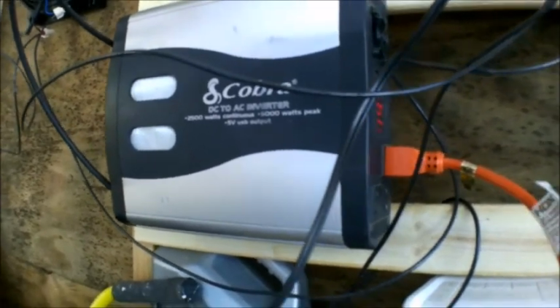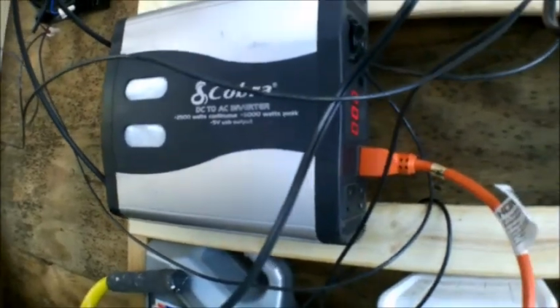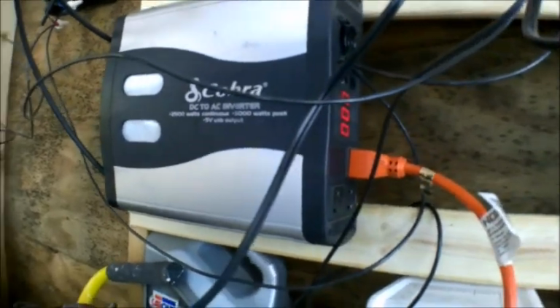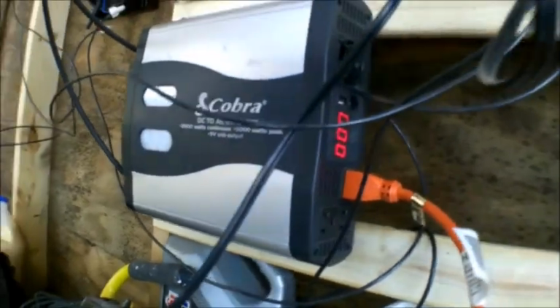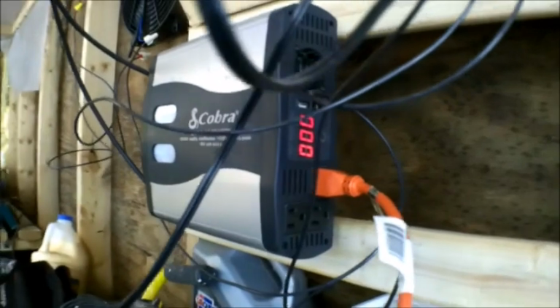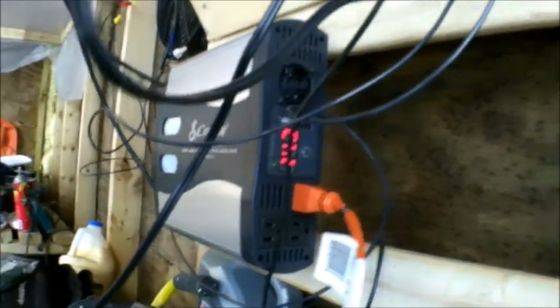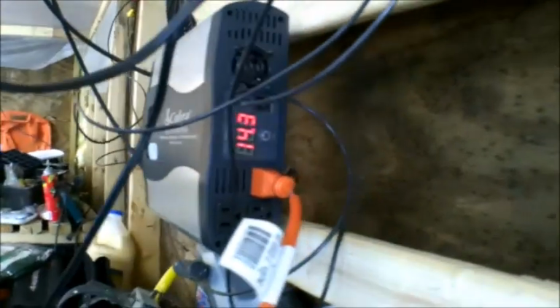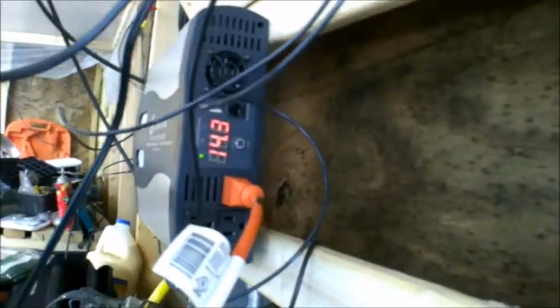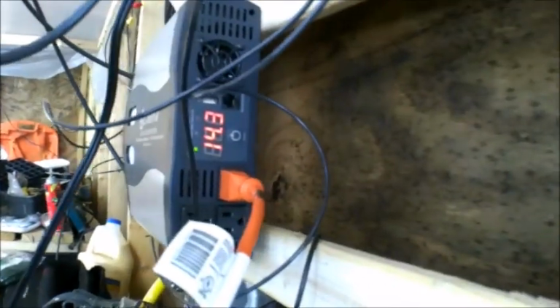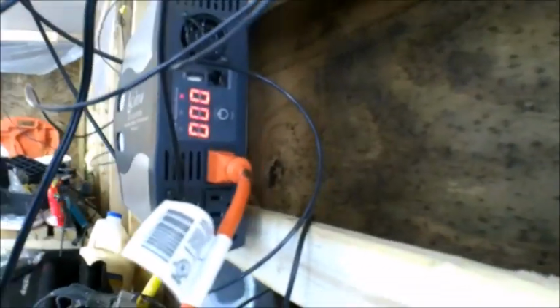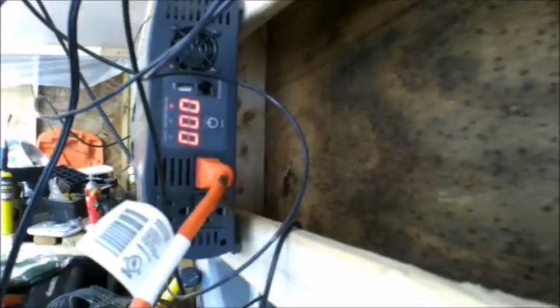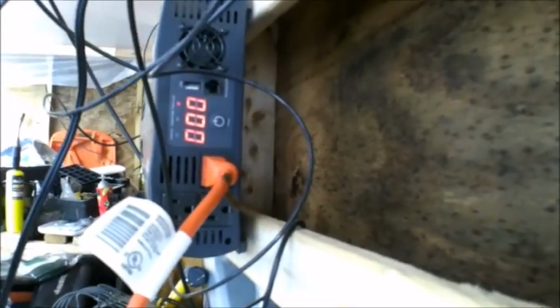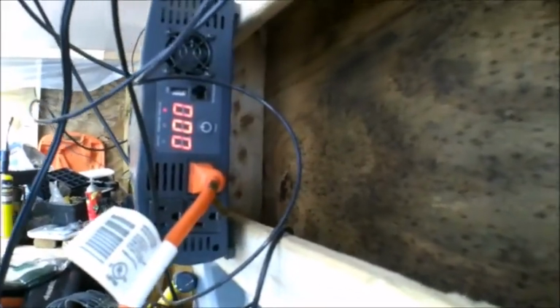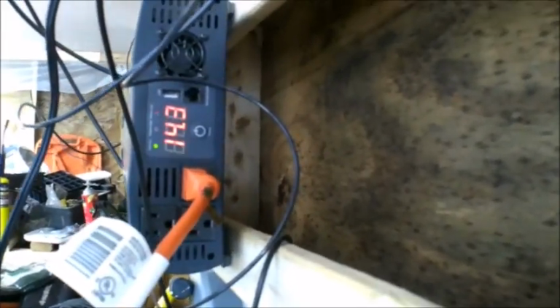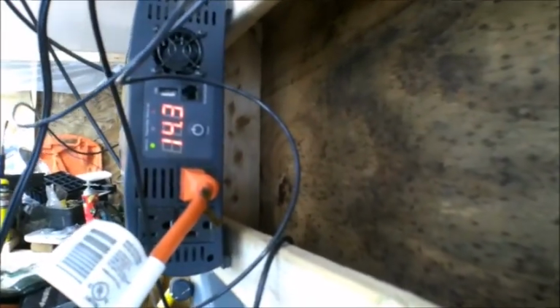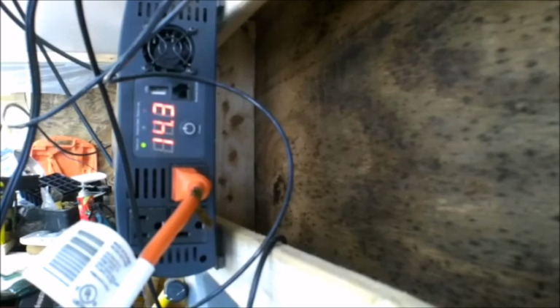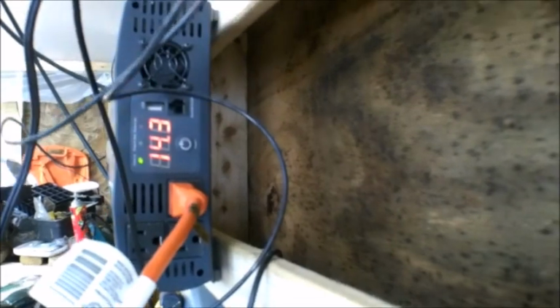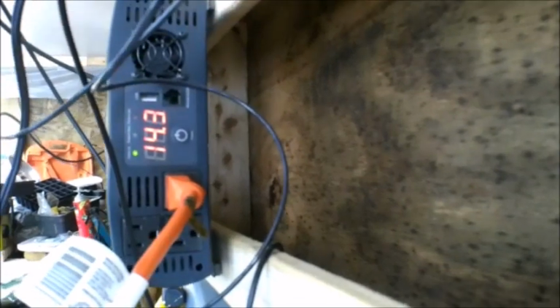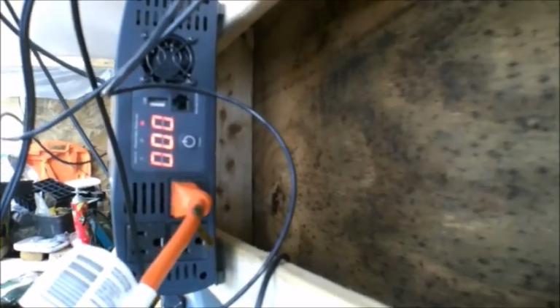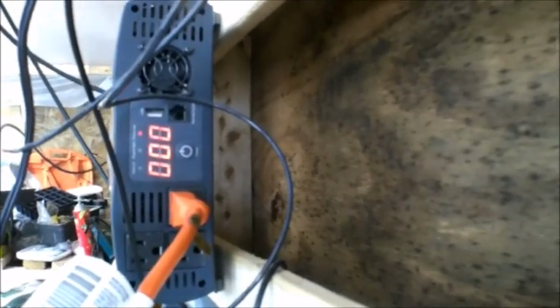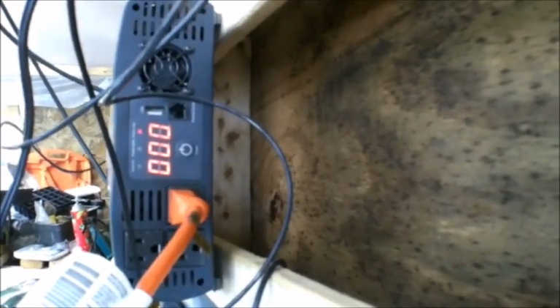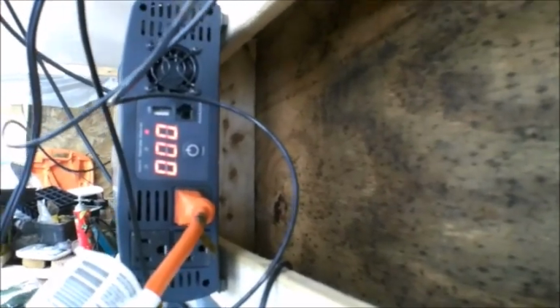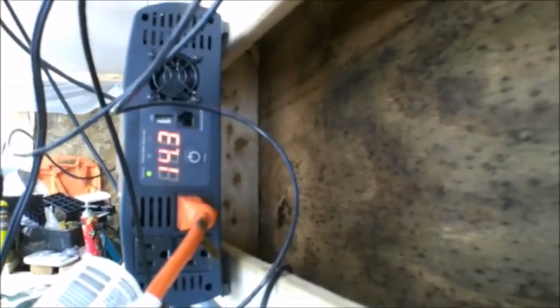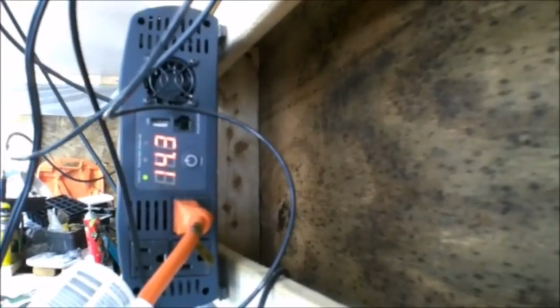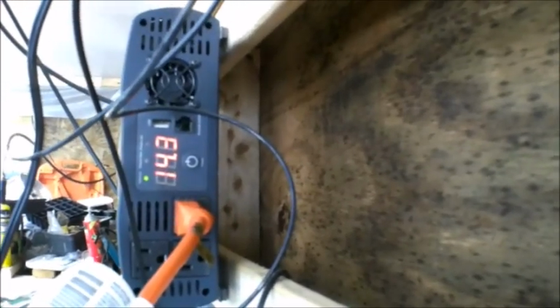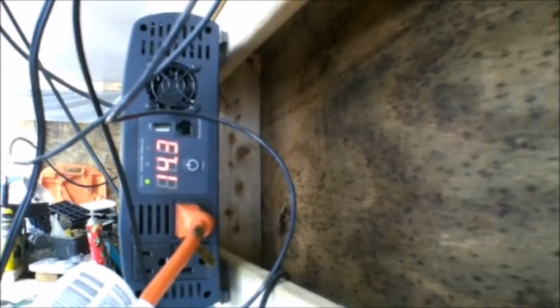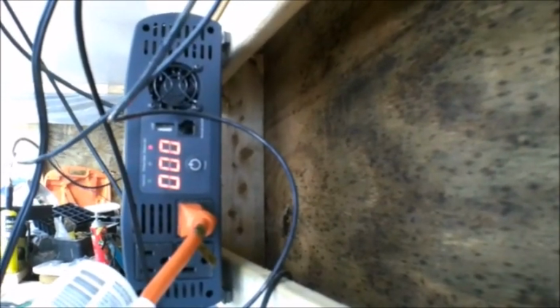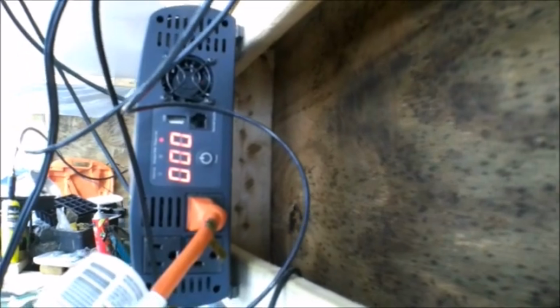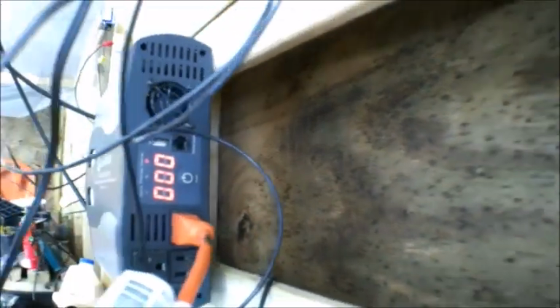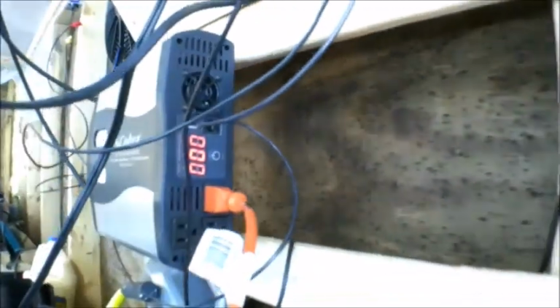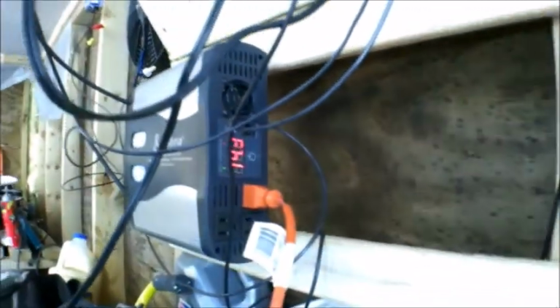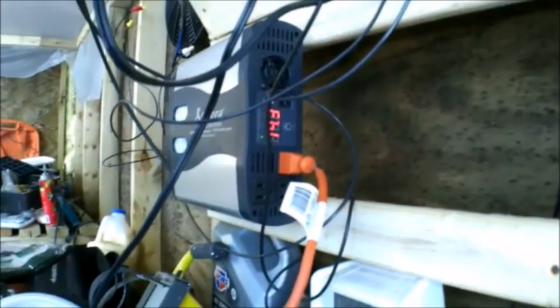You can run one power tool at a time, you can run a refrigerator. It's not going to run a whole house by any means, but it was affordable — I believe I paid around $169 to $170. It's a pretty cool inverter and I've never had a problem with it. I've had it for over a year now.